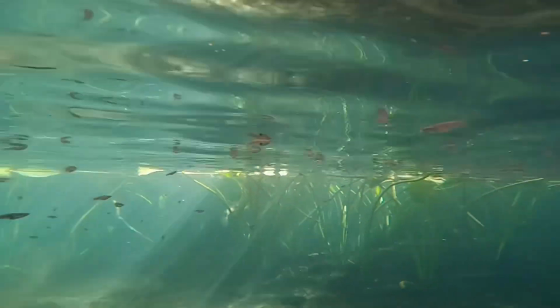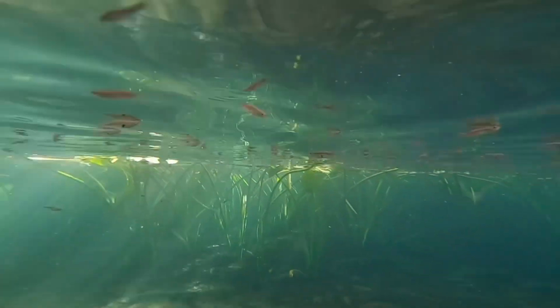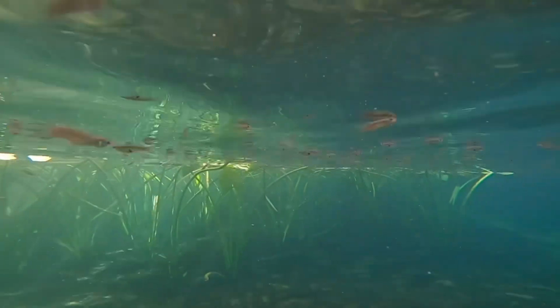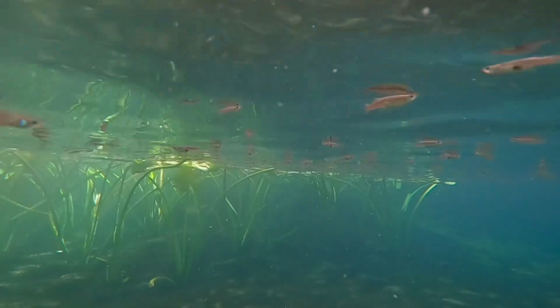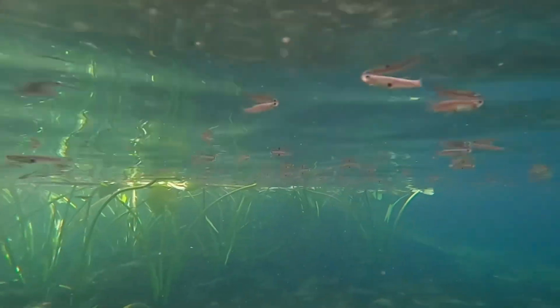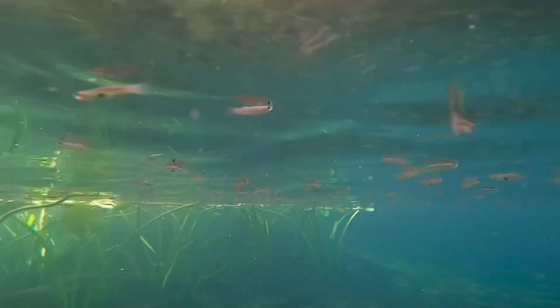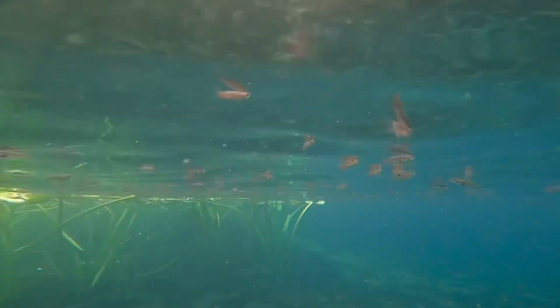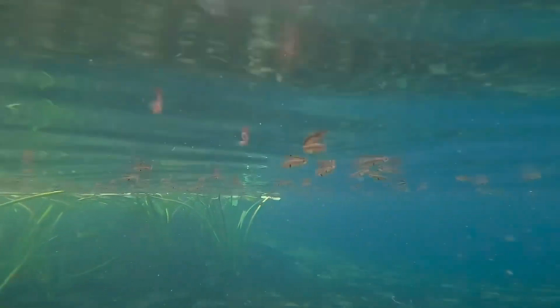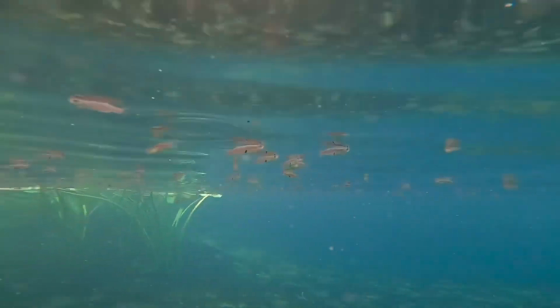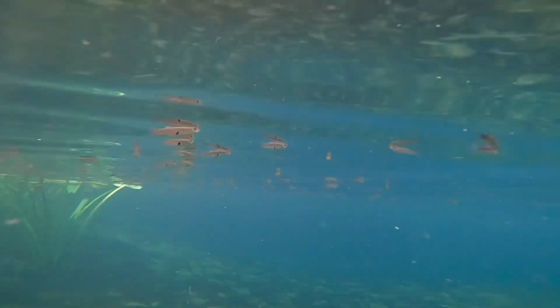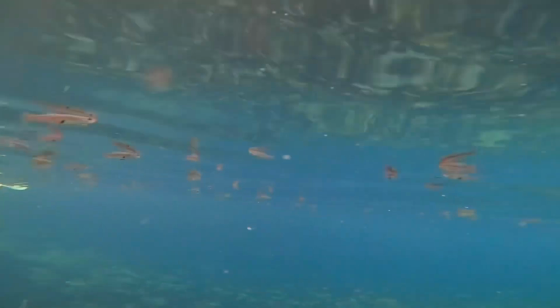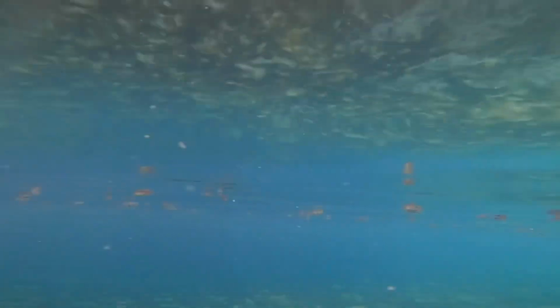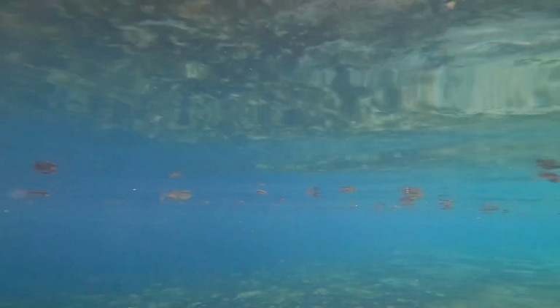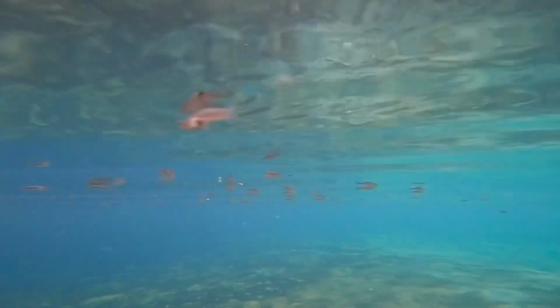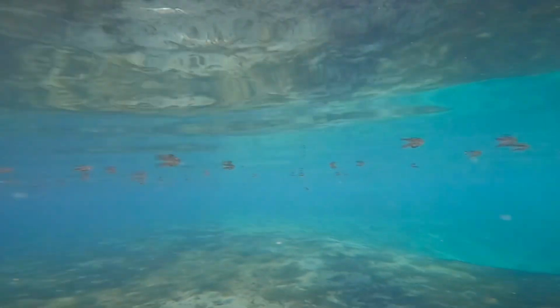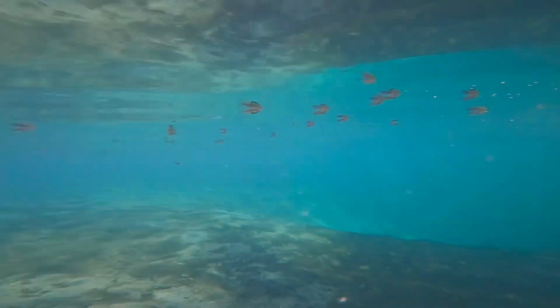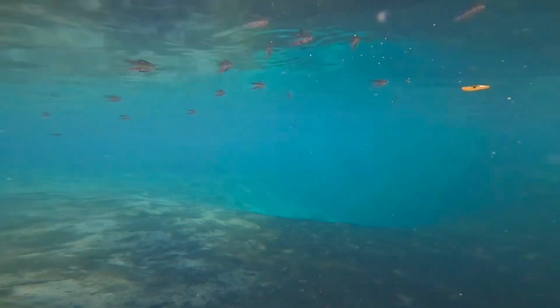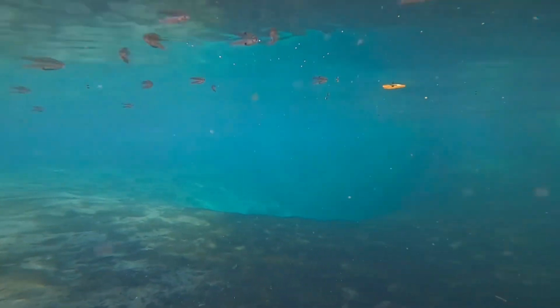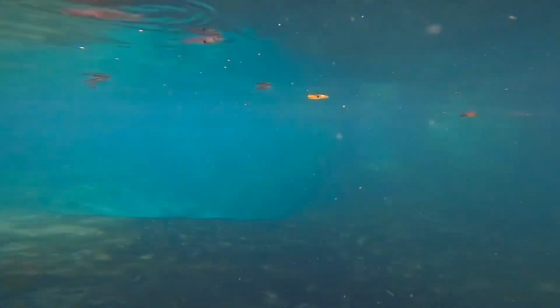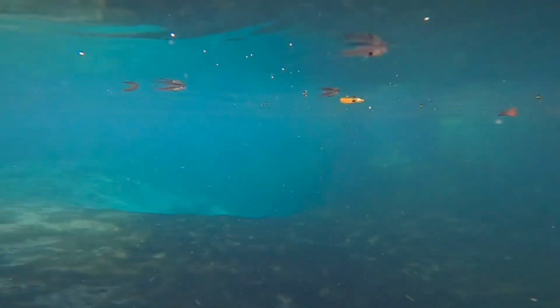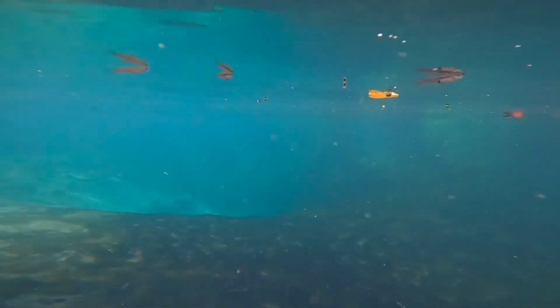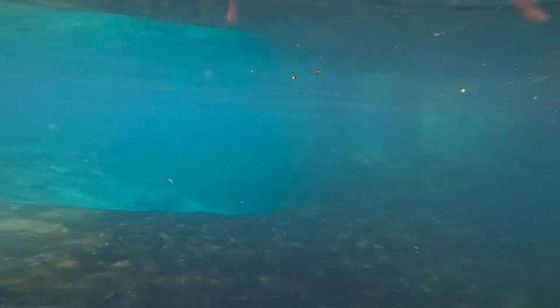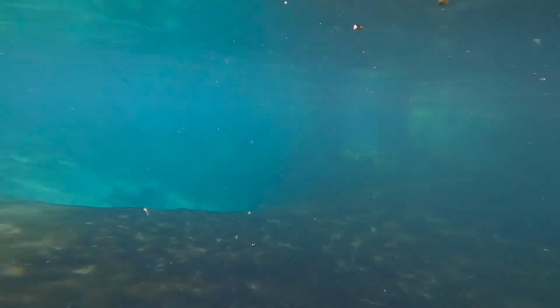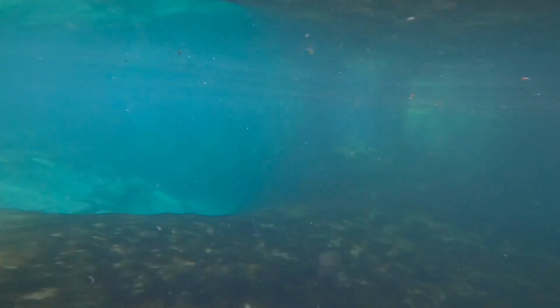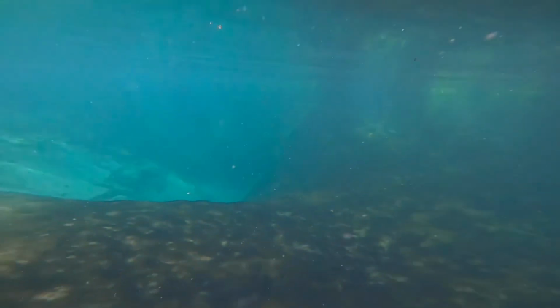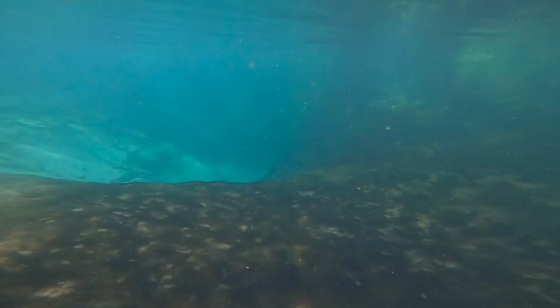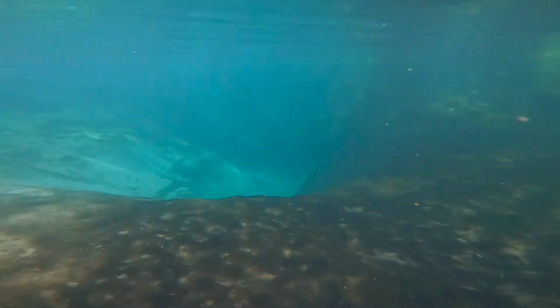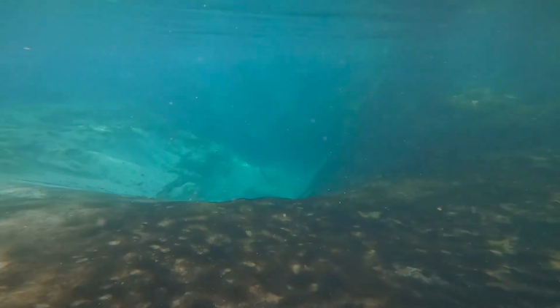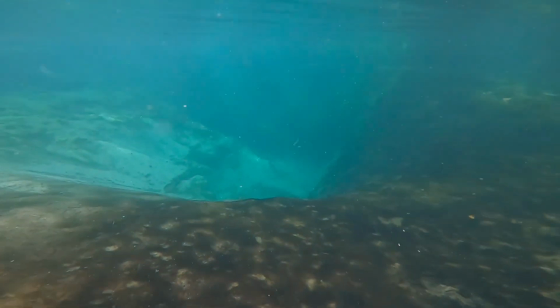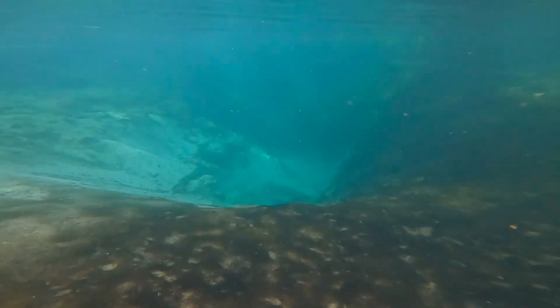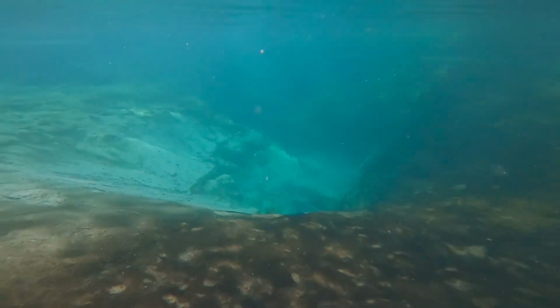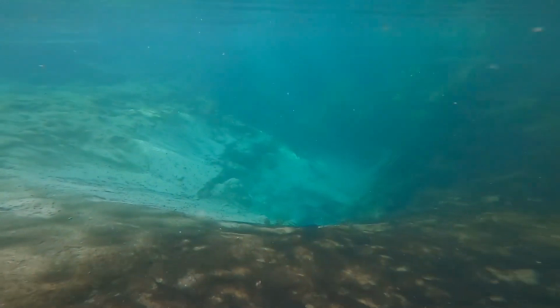That's my best dive friend, Natalie Underwater Adventures, splashing off in the distance. Look at all these minnows — they were really aggressive. They kept biting me and it kind of hurt, especially on my lower back.